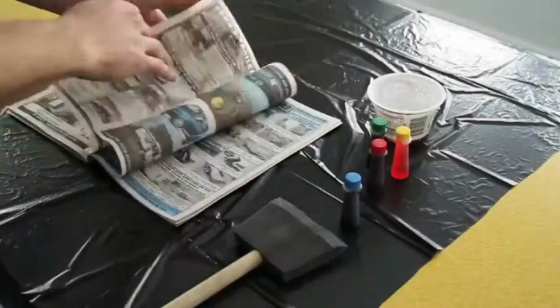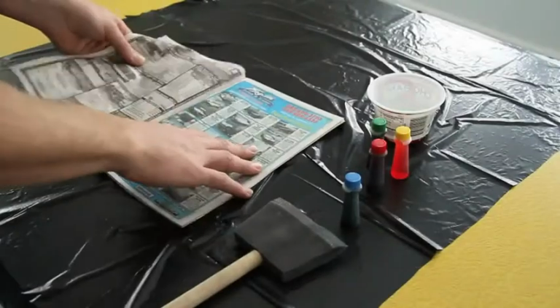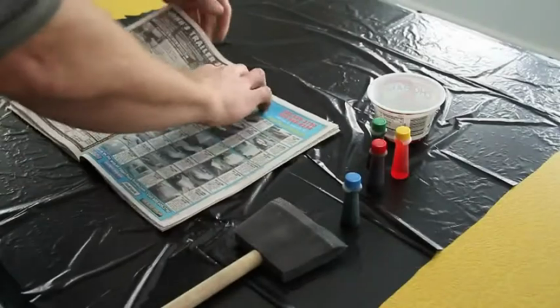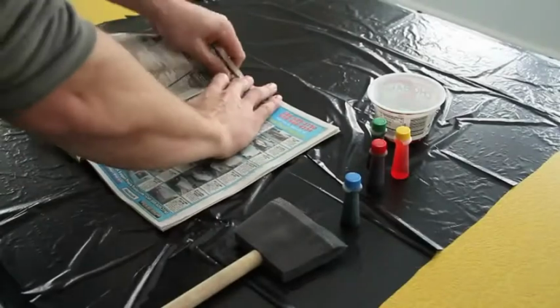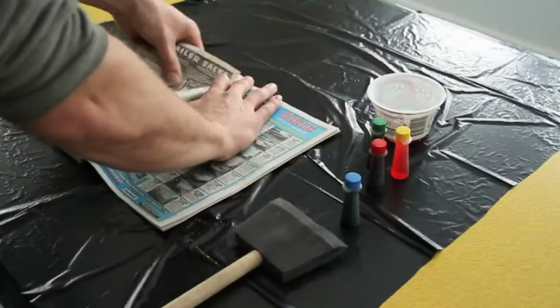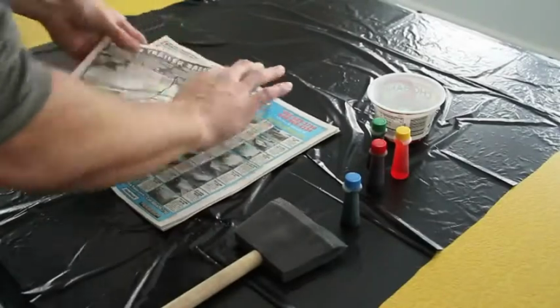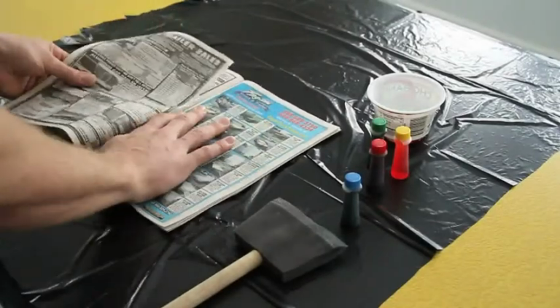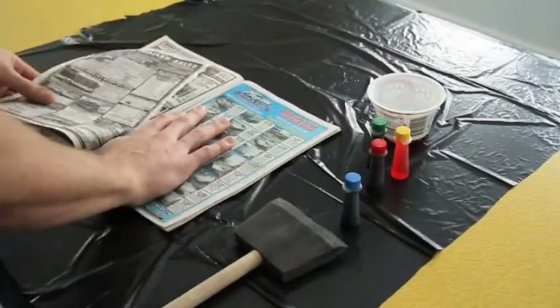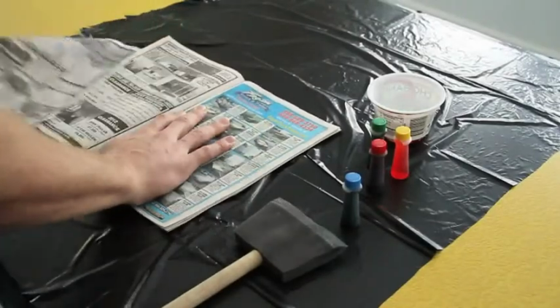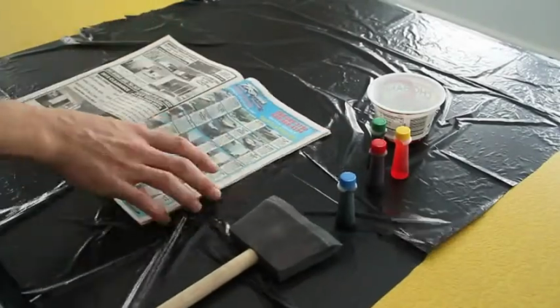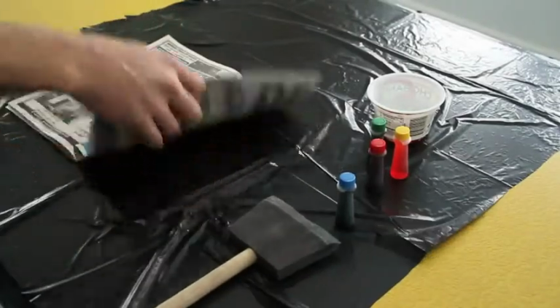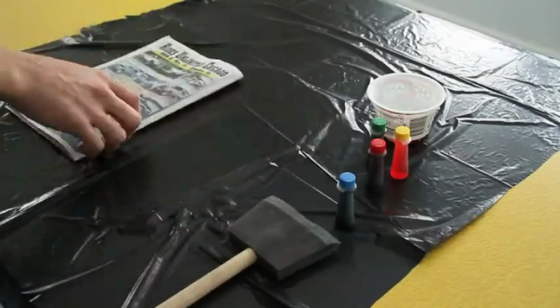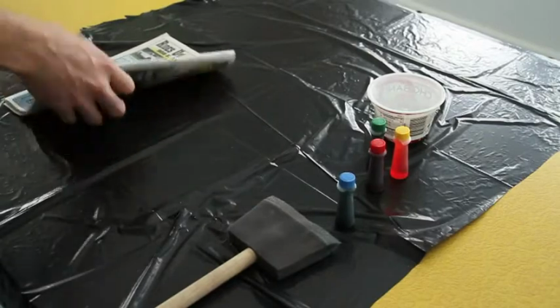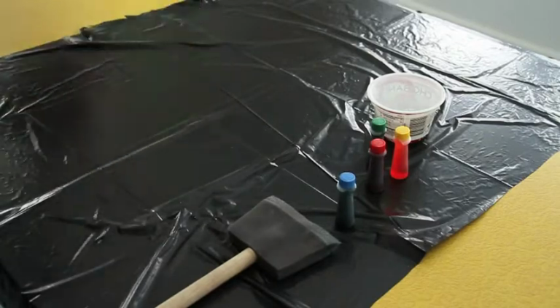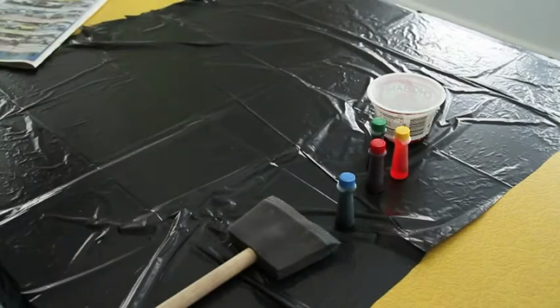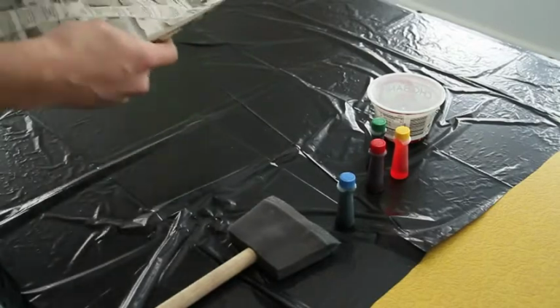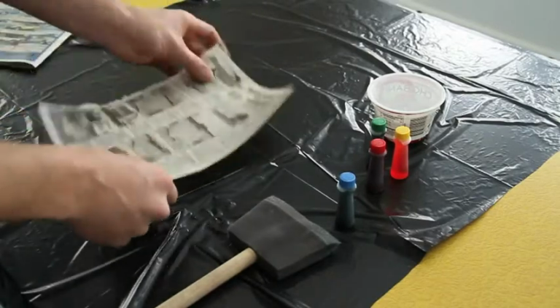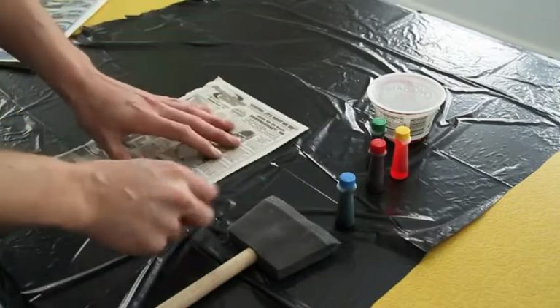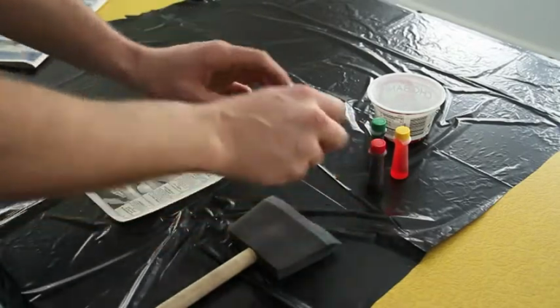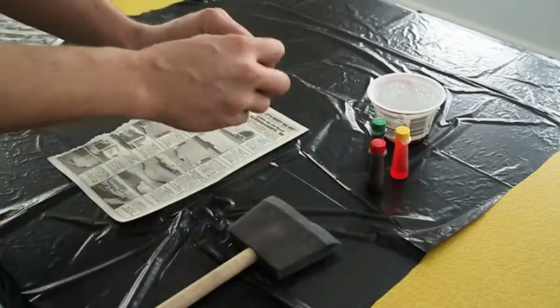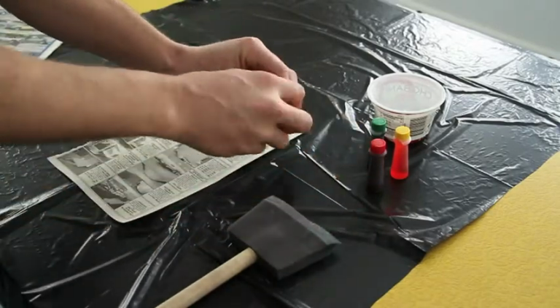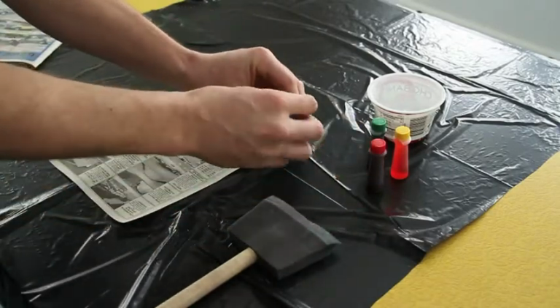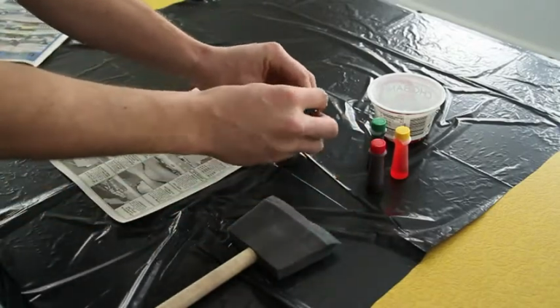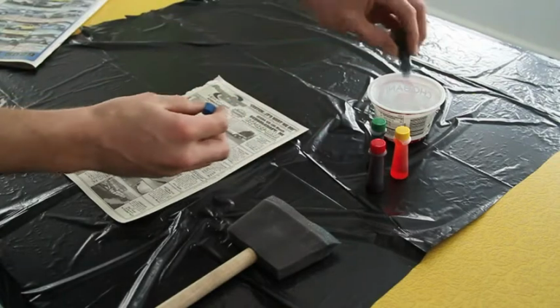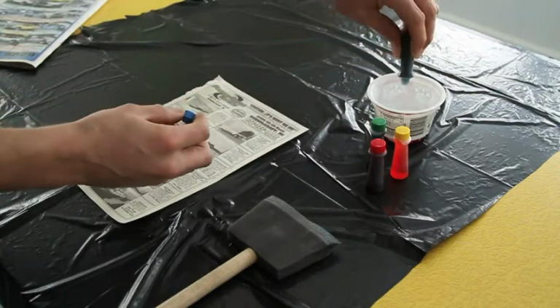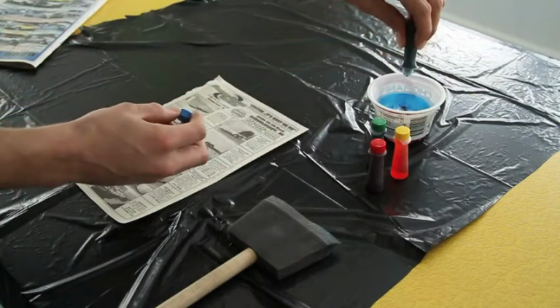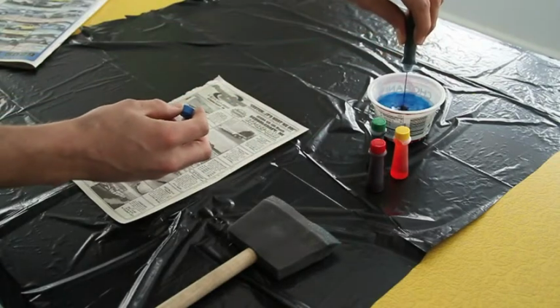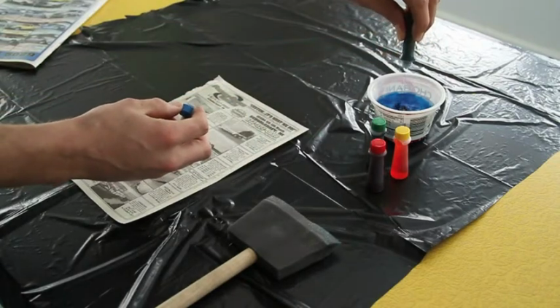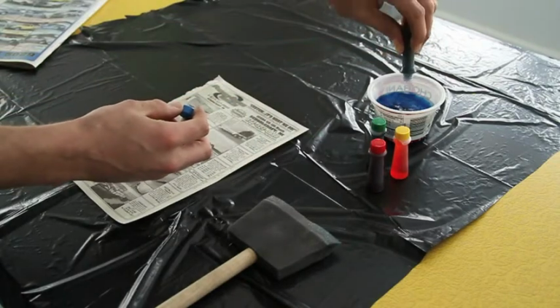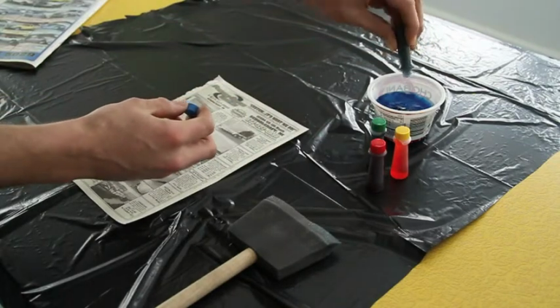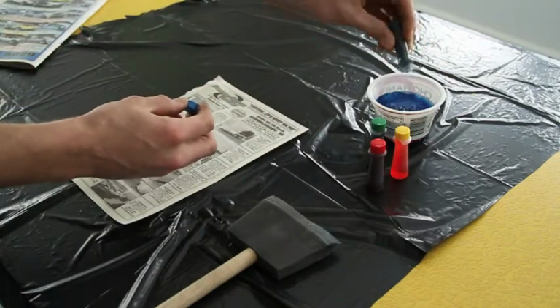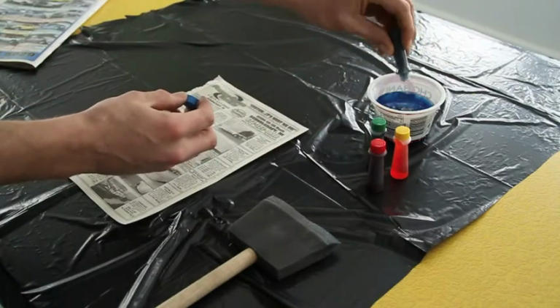Begin by ripping out a section of your newspaper. Next, take your food coloring and add it to the water drip by drip until you achieve the desired color.